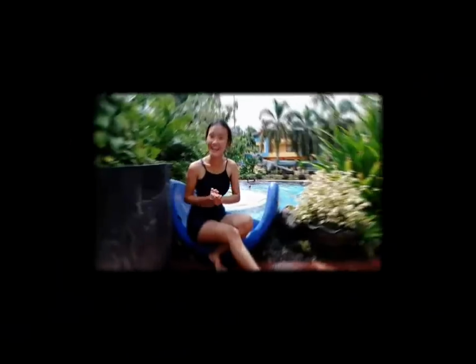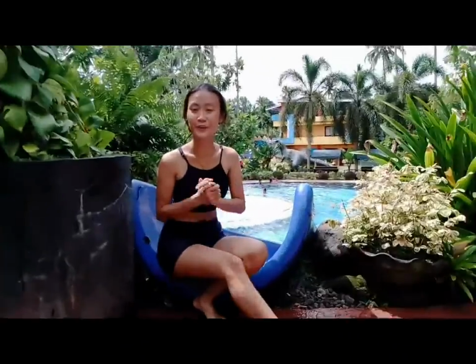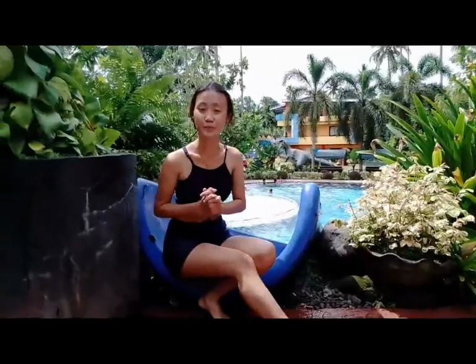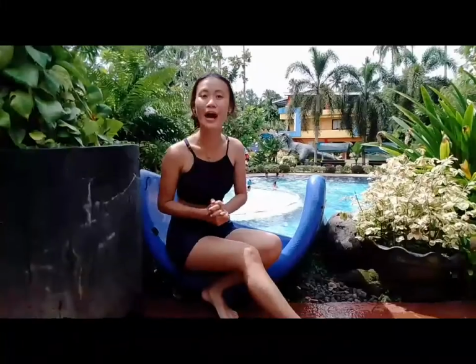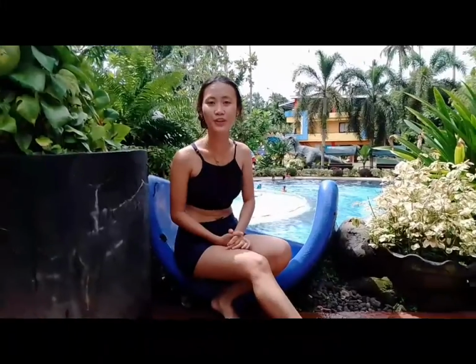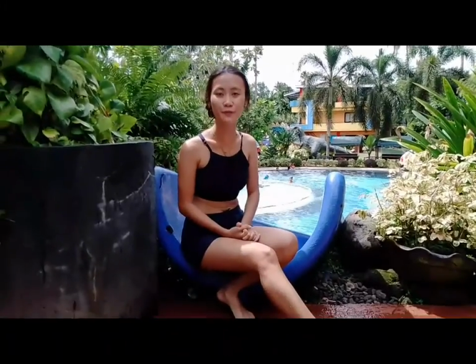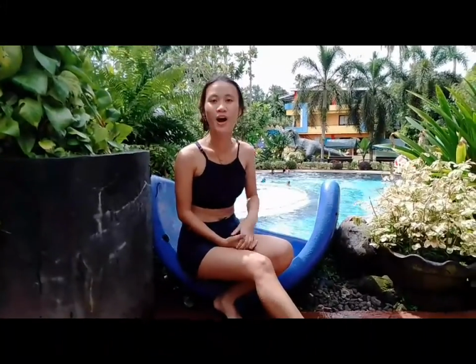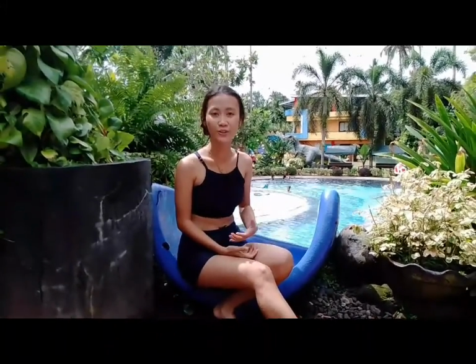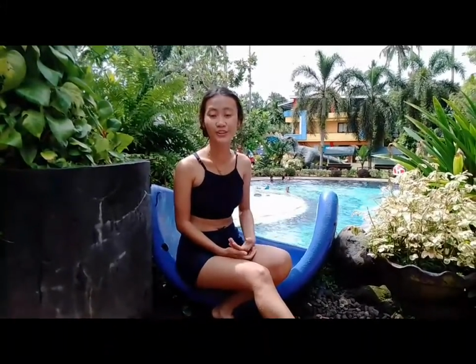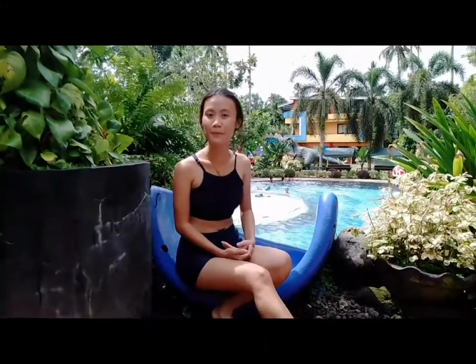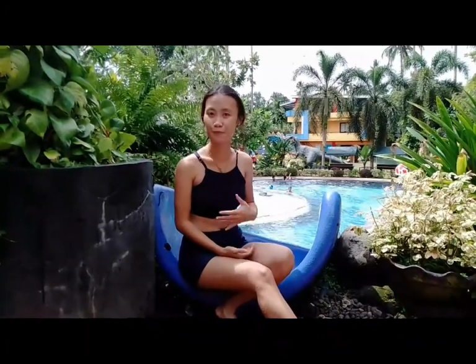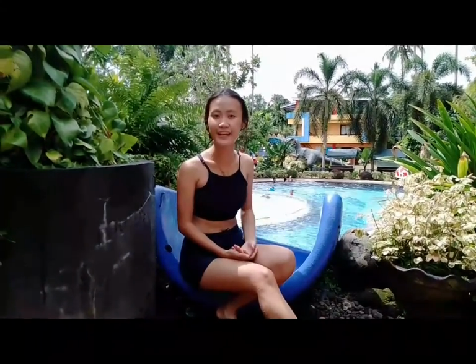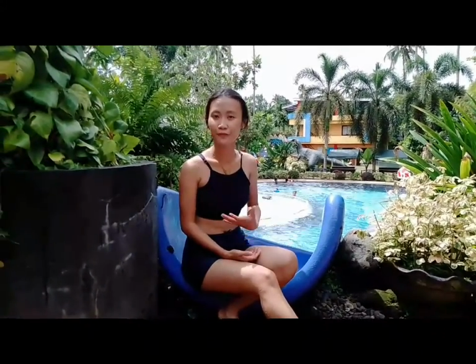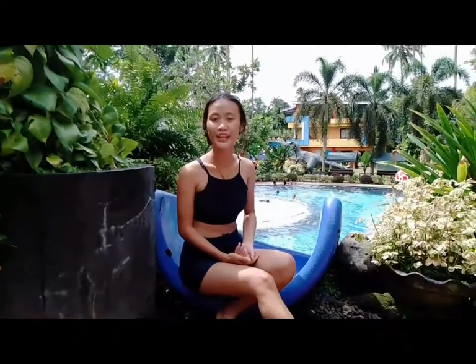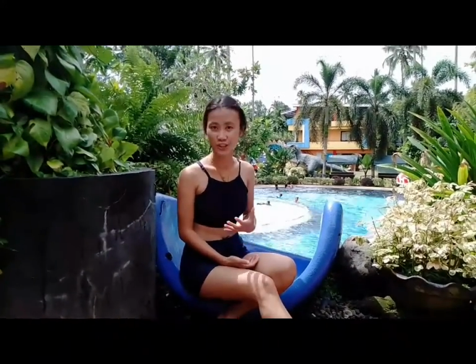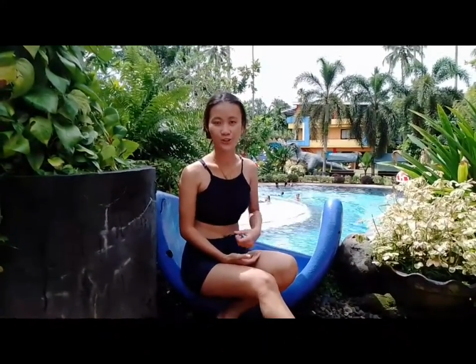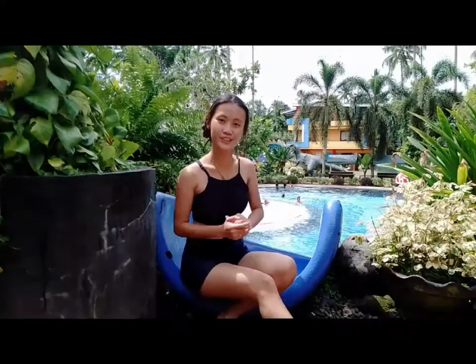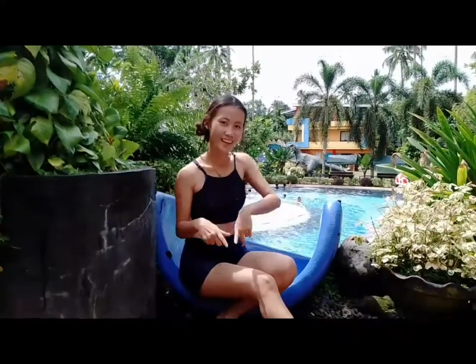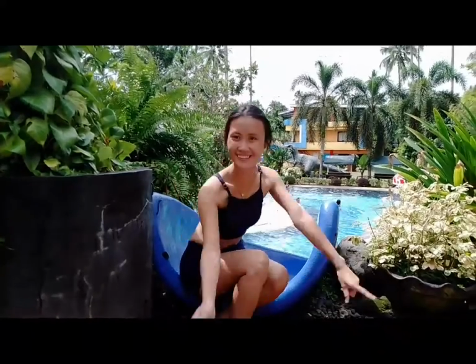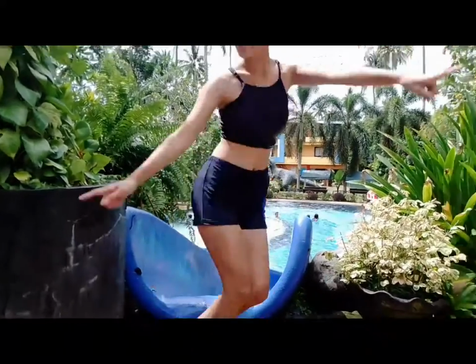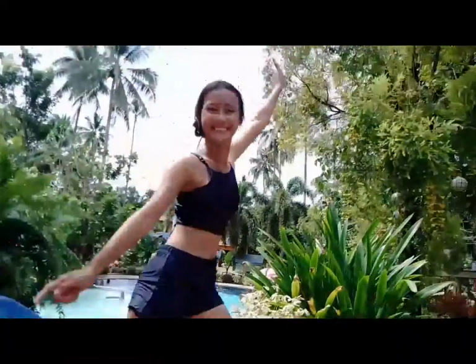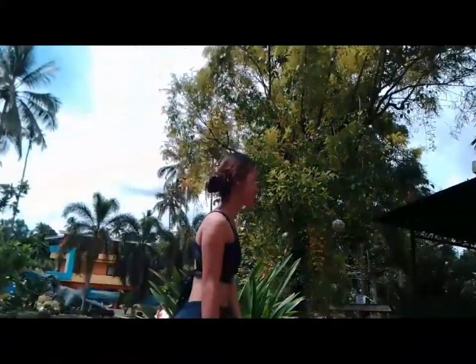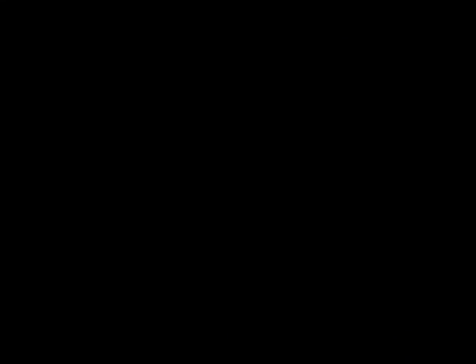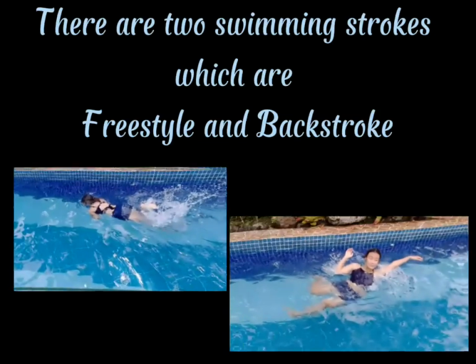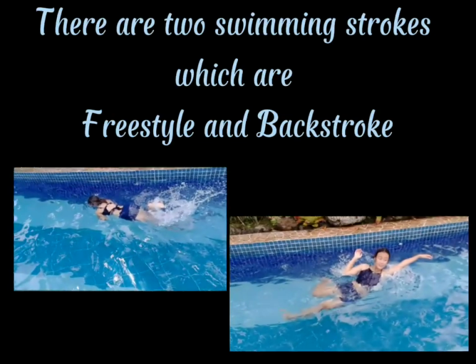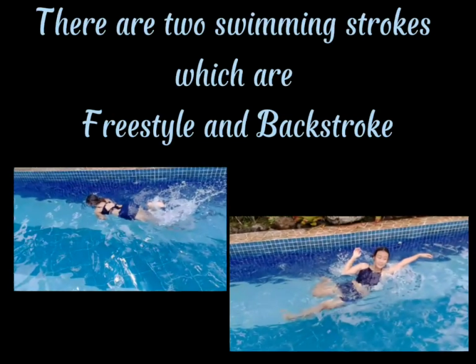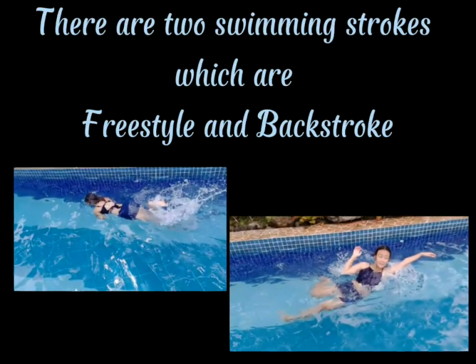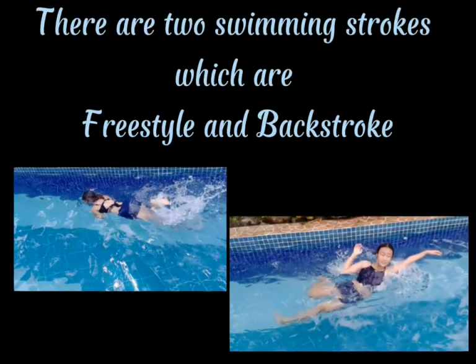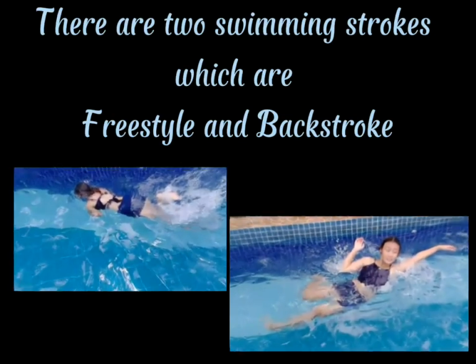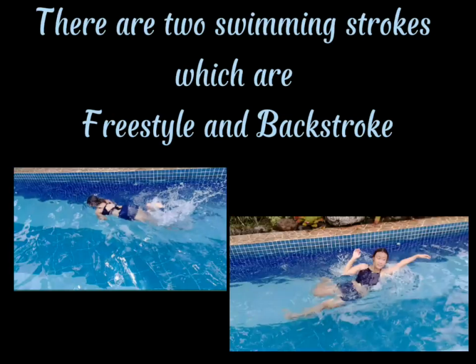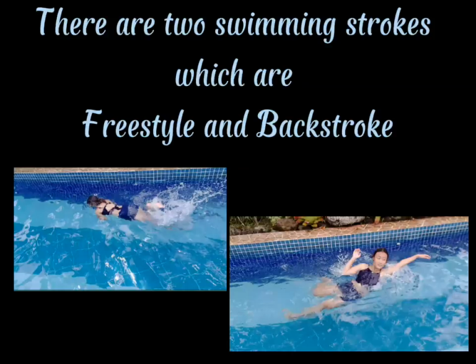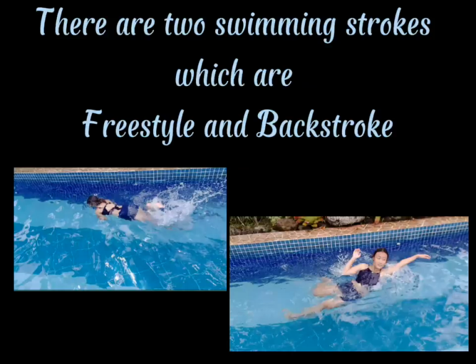In this video, I'm going to demonstrate the proper way of breathing, floating, and stroke in swimming. So, let's get started! There are two swimming strokes which are freestyle and backstroke.